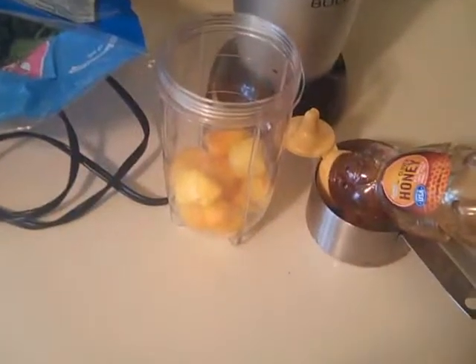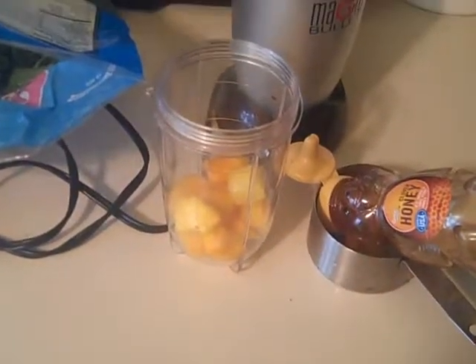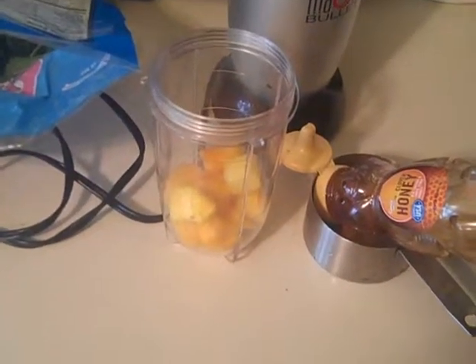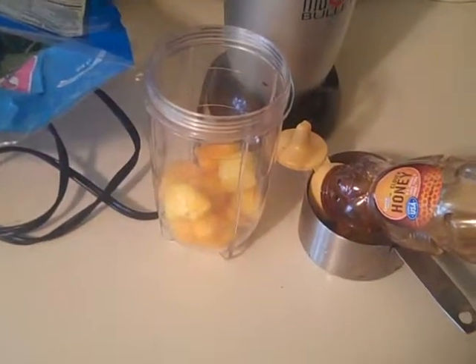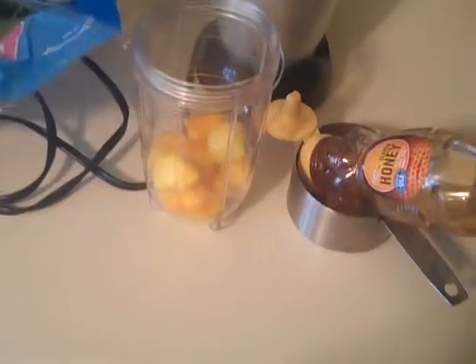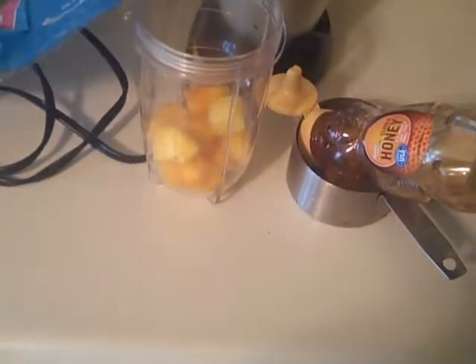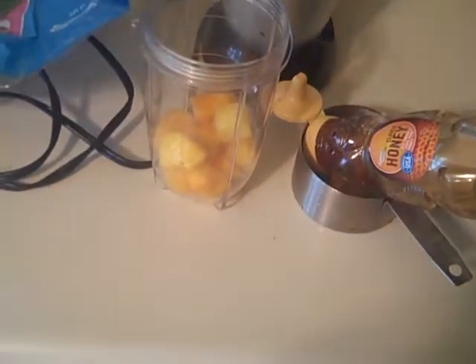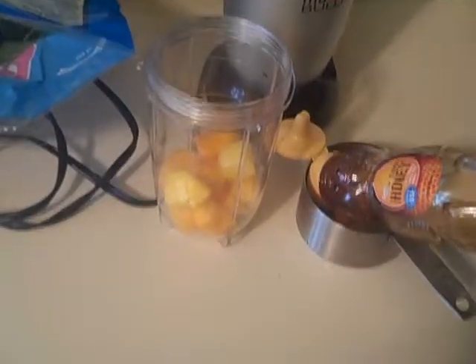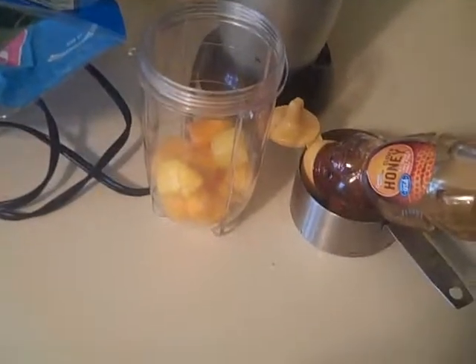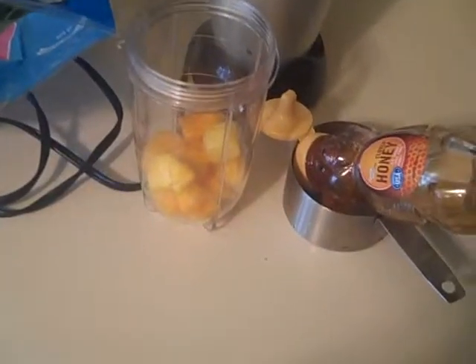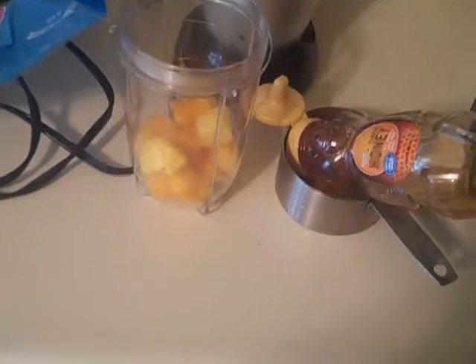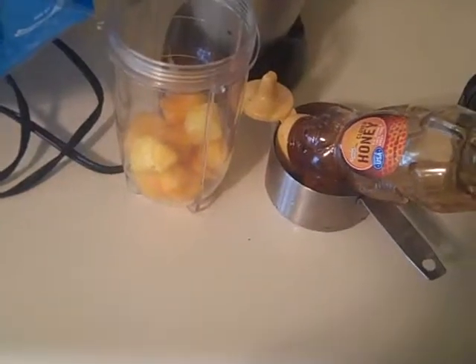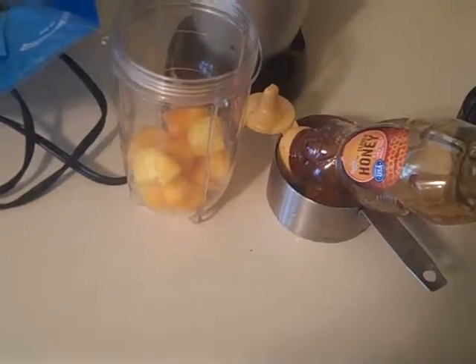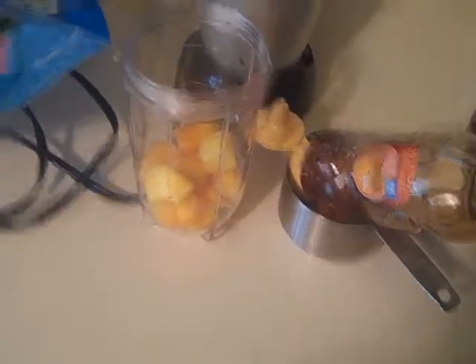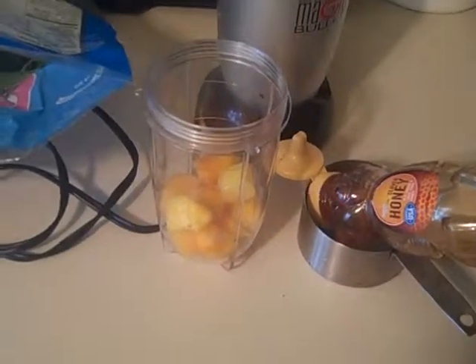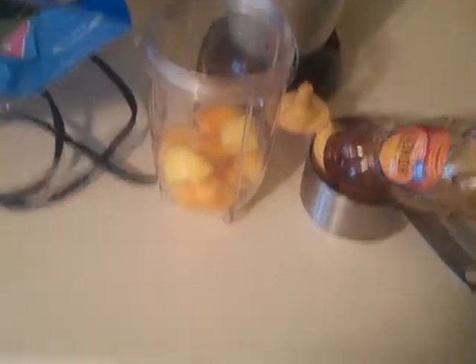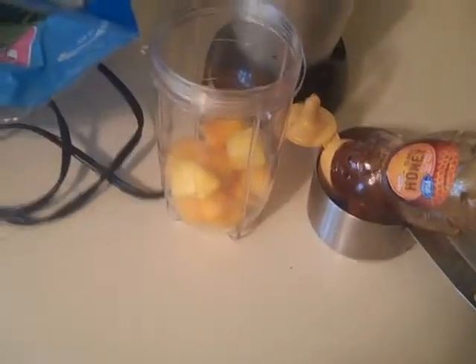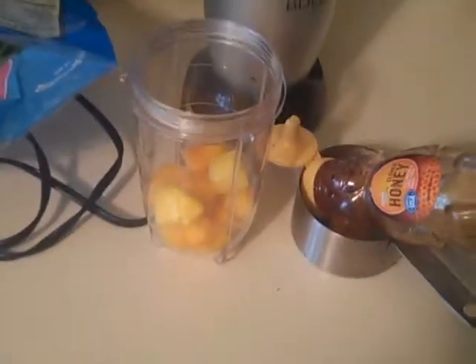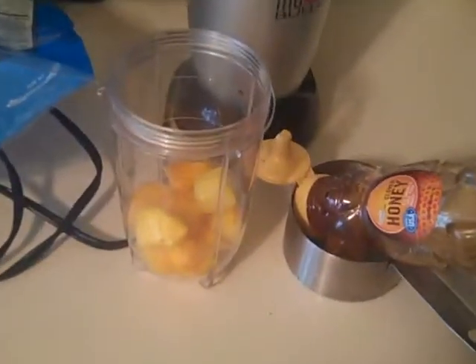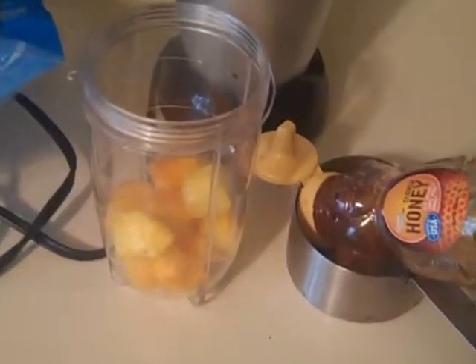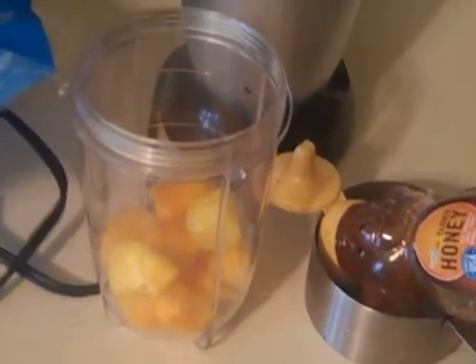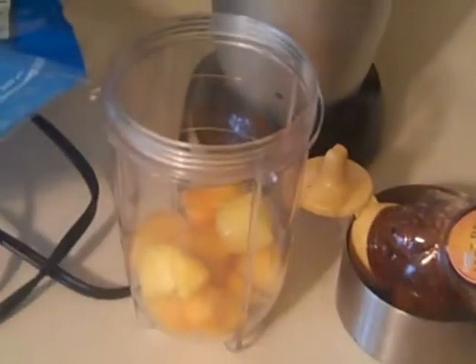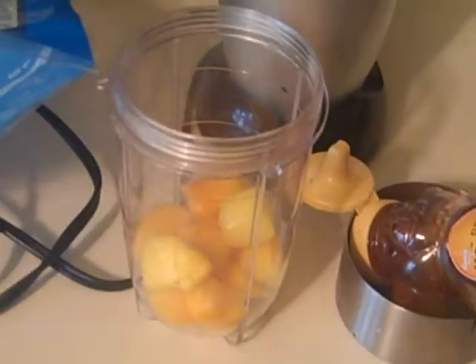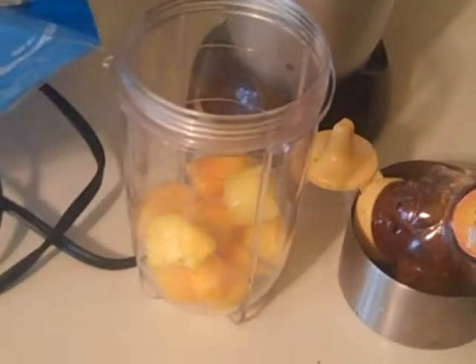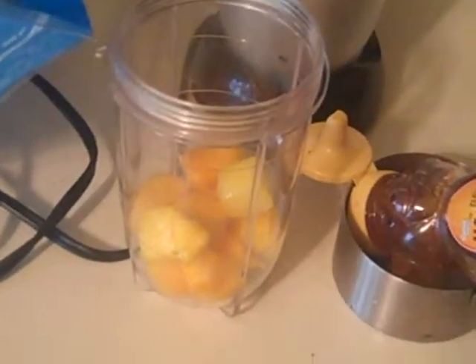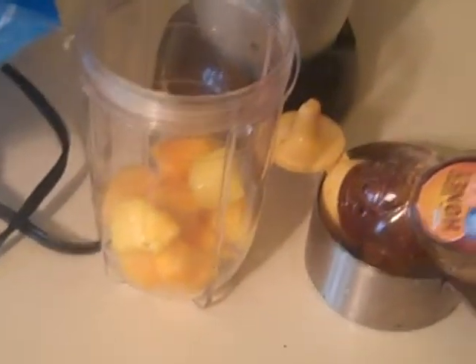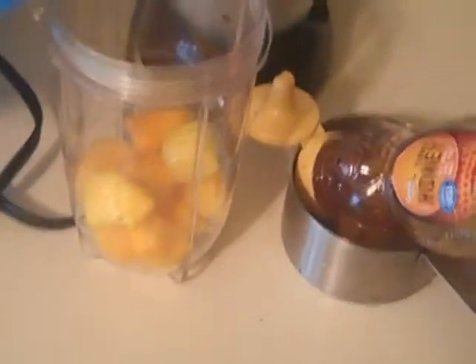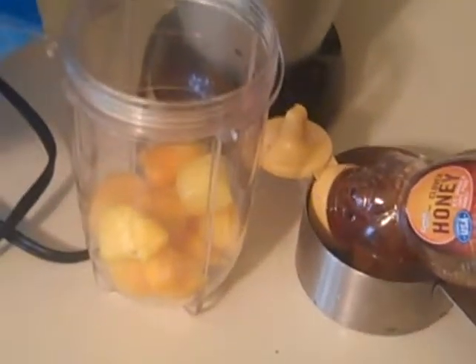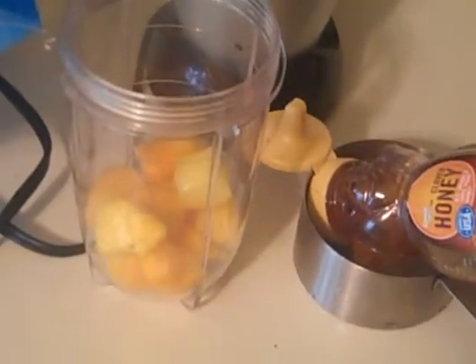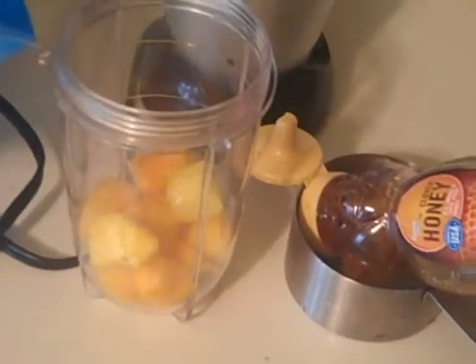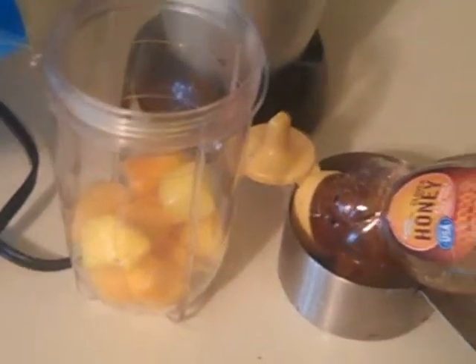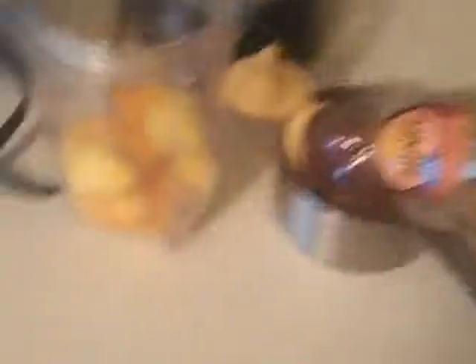Hello! I'm going to be showing you how to make one heck of a yummy healthy smoothie. This is one of my favorites, and if you're trying to detox your body, this really works well.